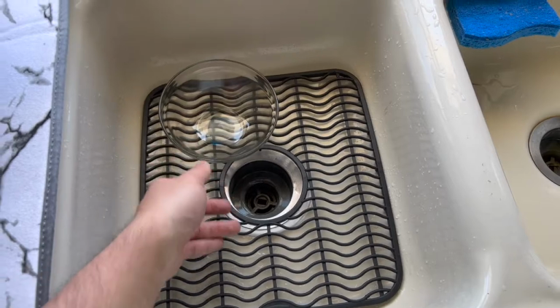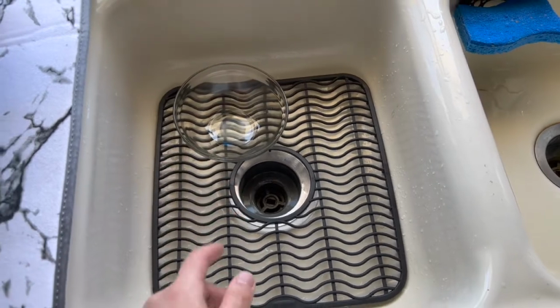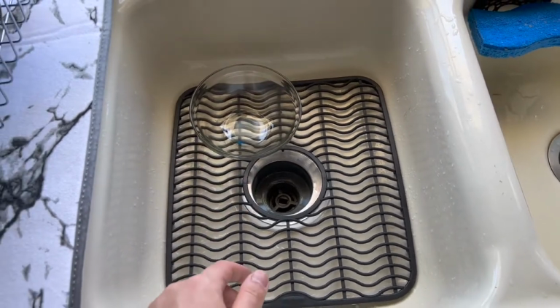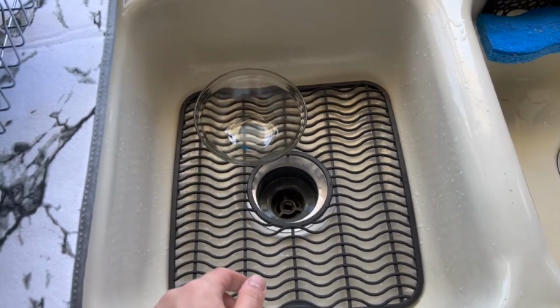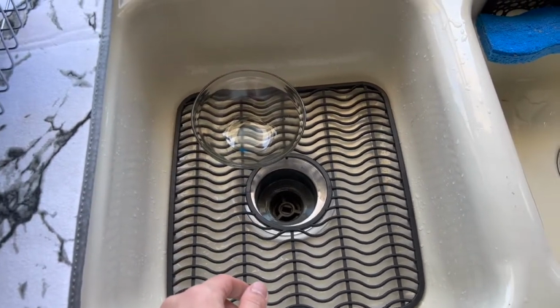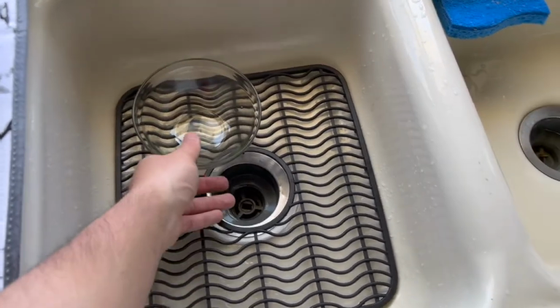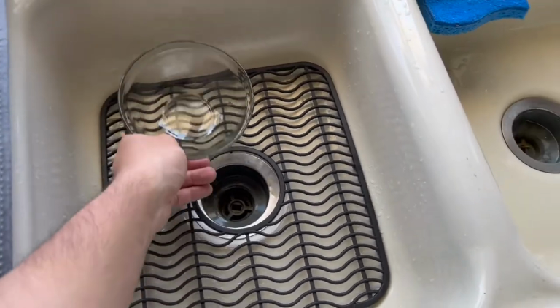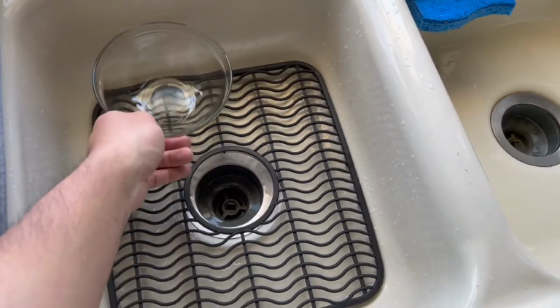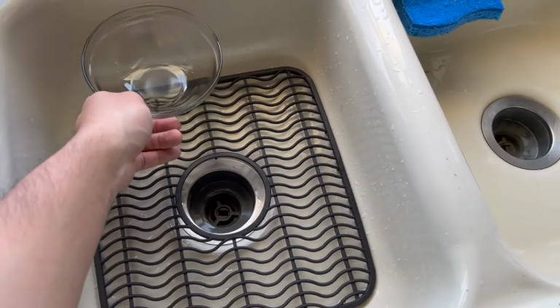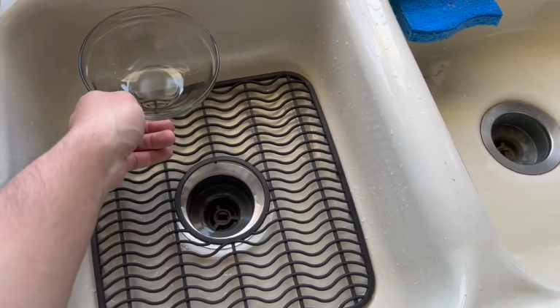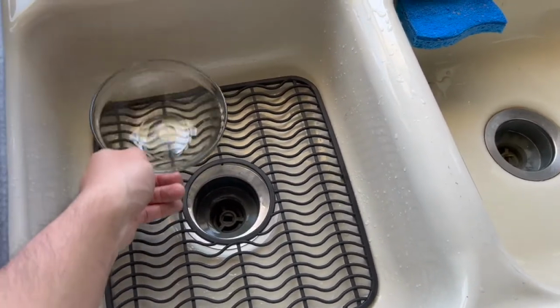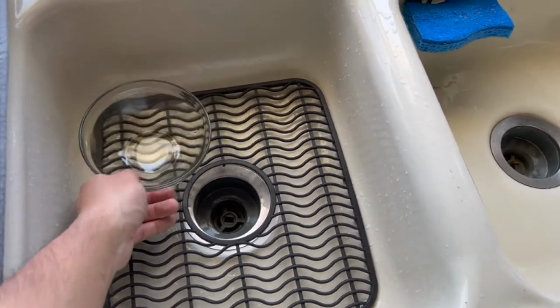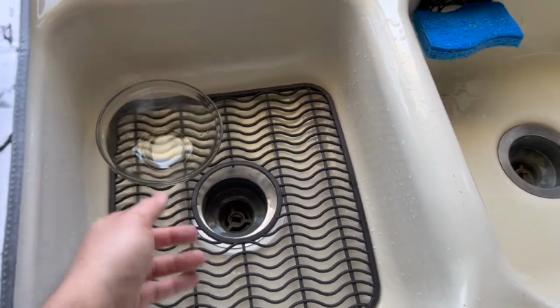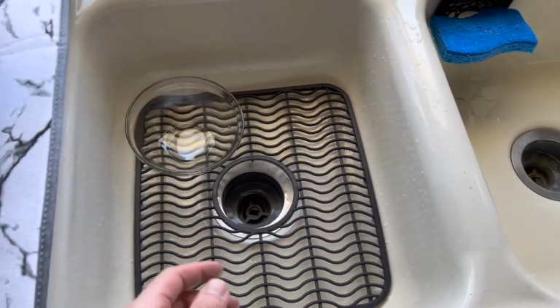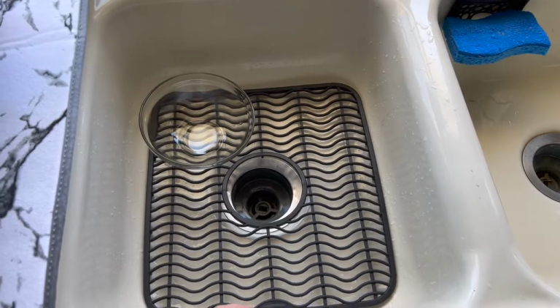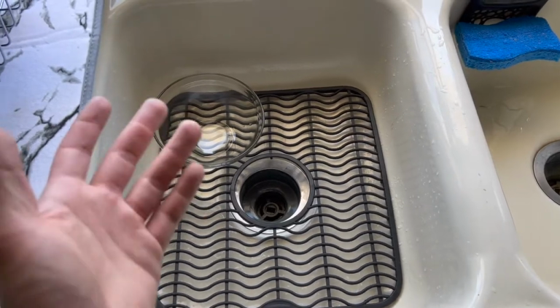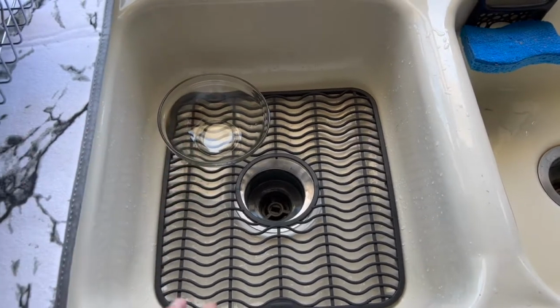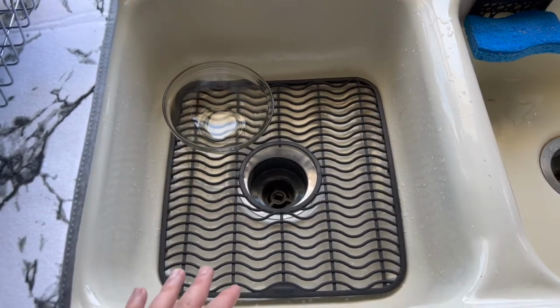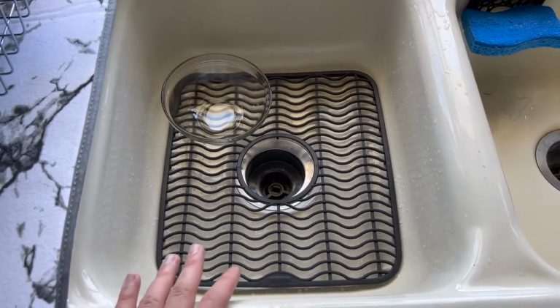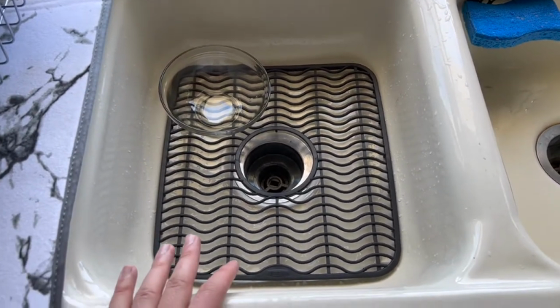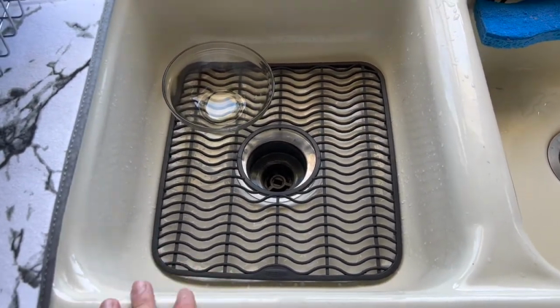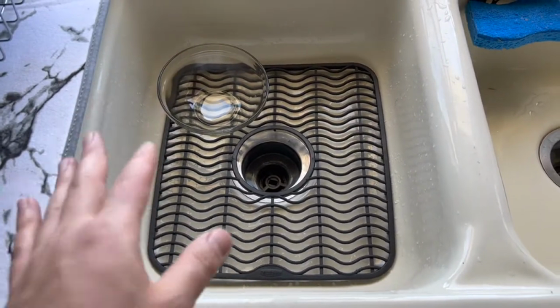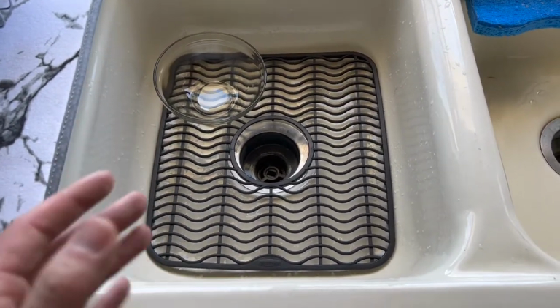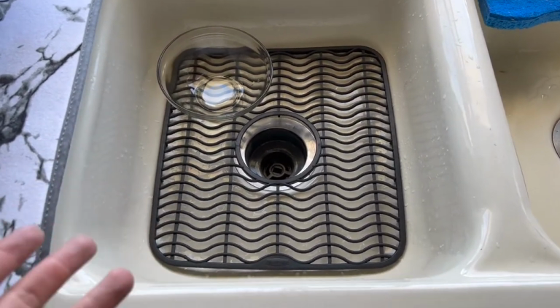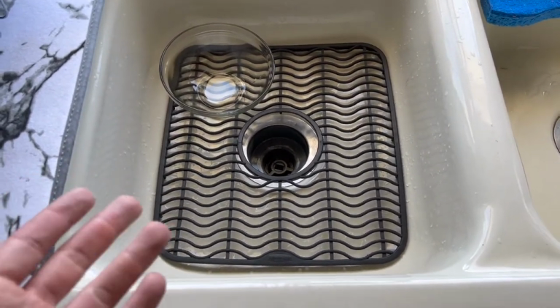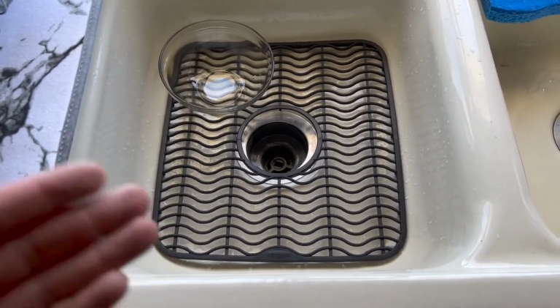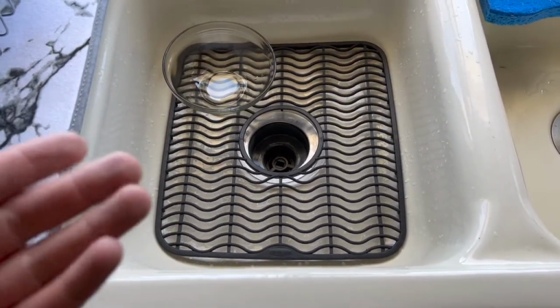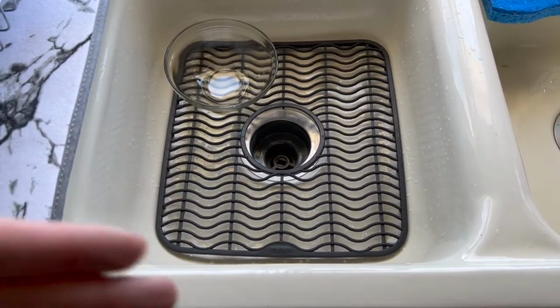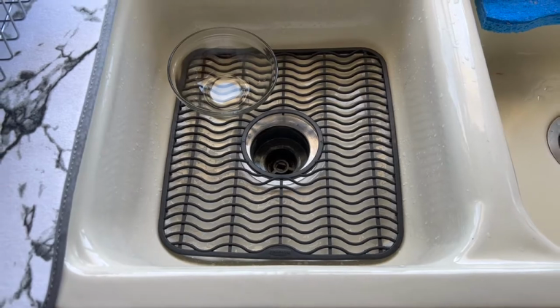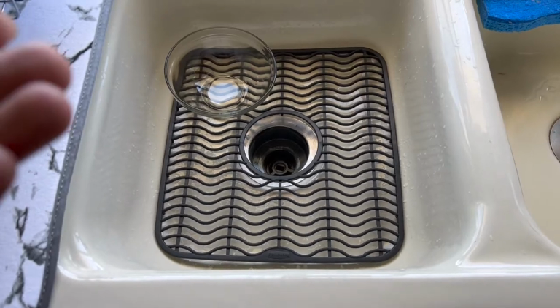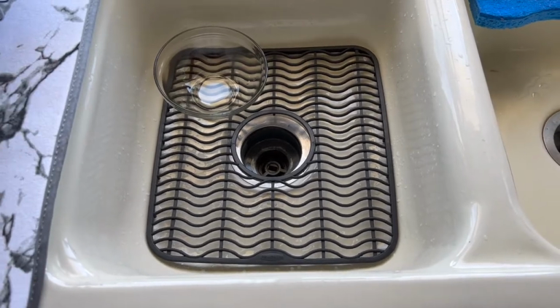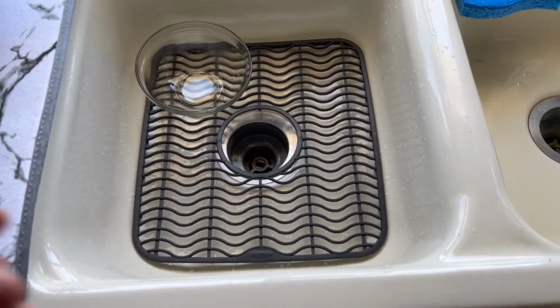It definitely has protection, but if you drop something on the side it probably won't be protected, so you definitely want to be careful when you use it. But when you get this on here it'll give you that extra protection, which is pretty nice.